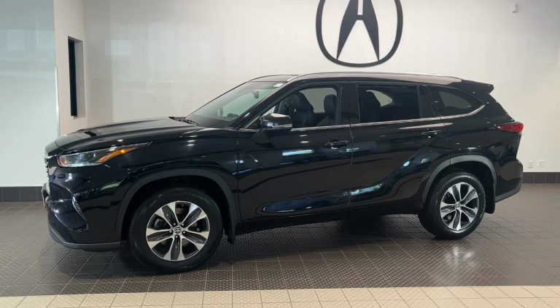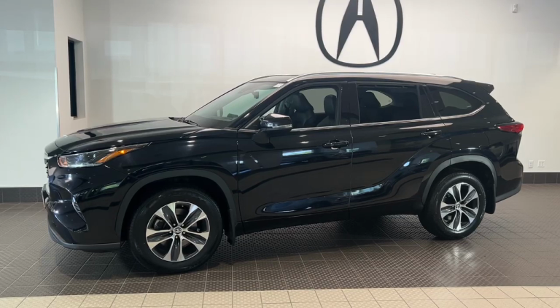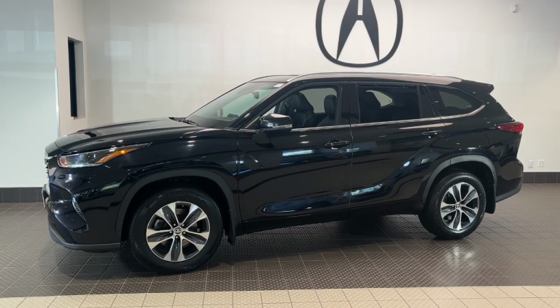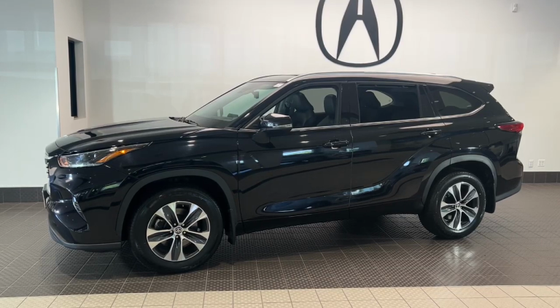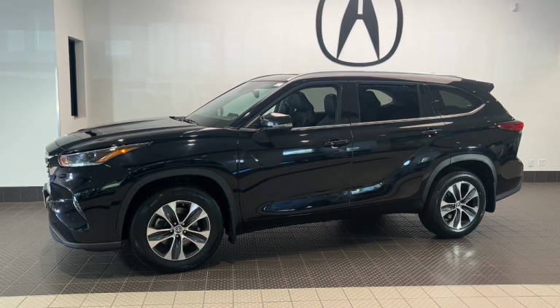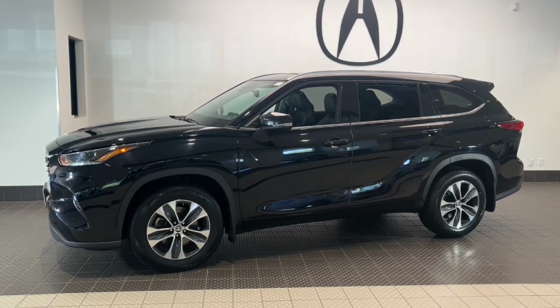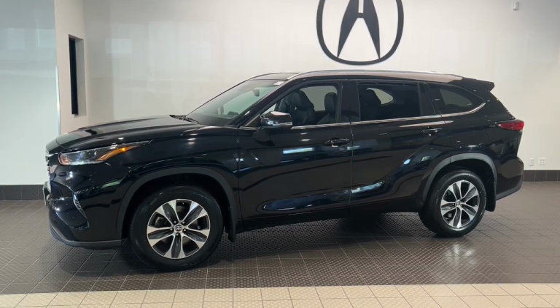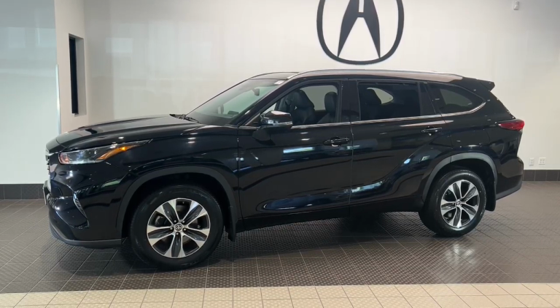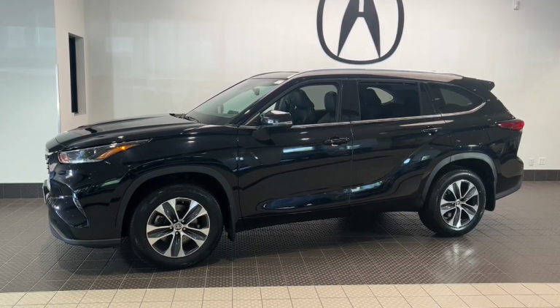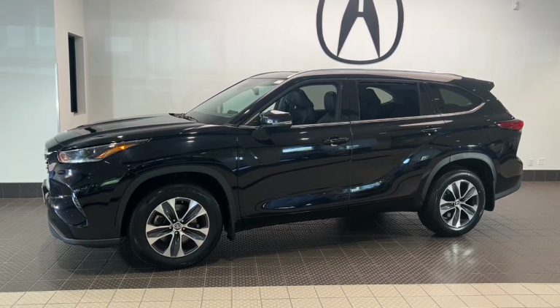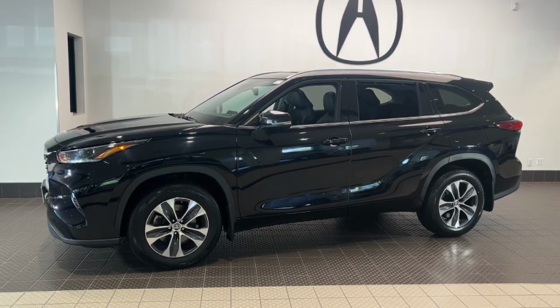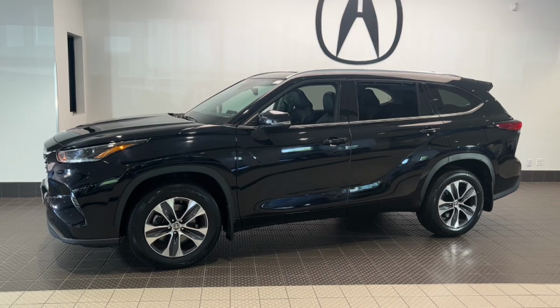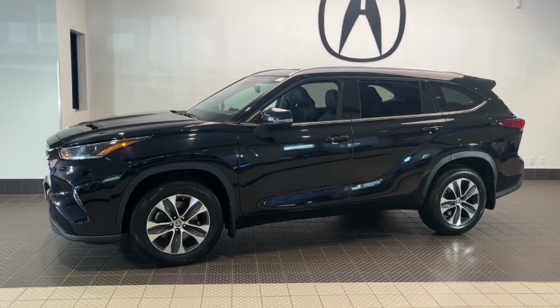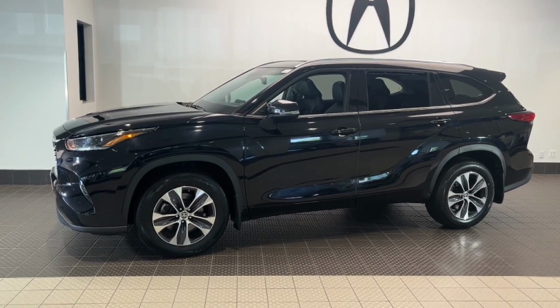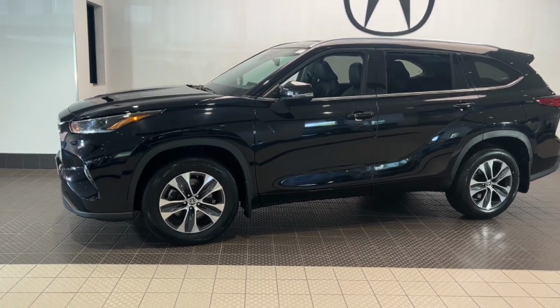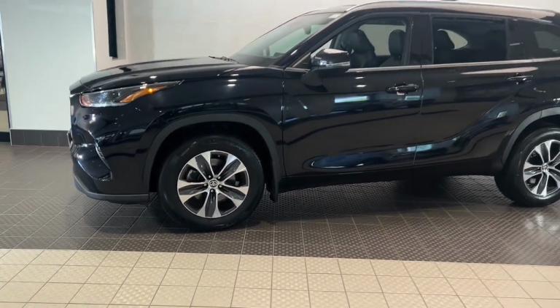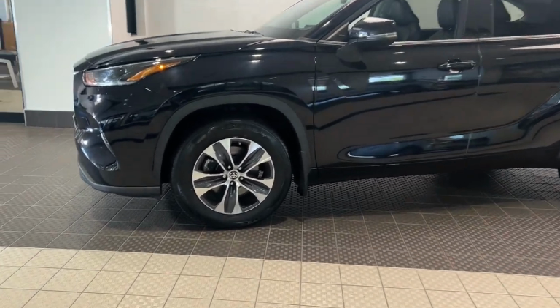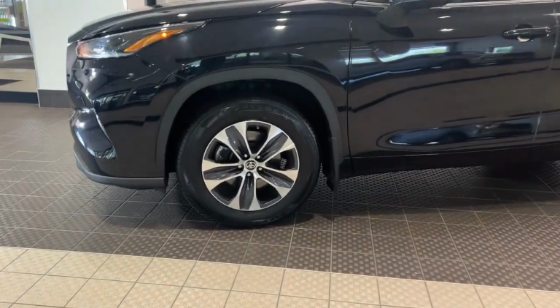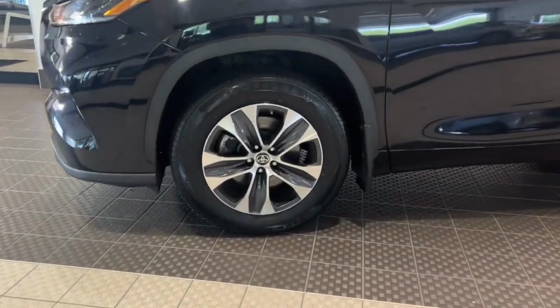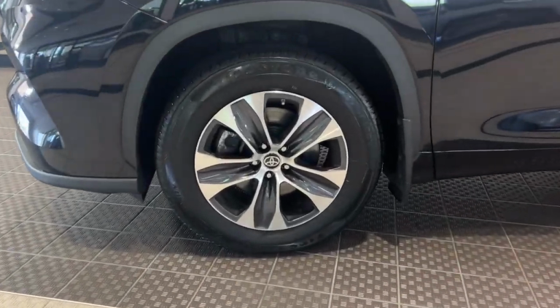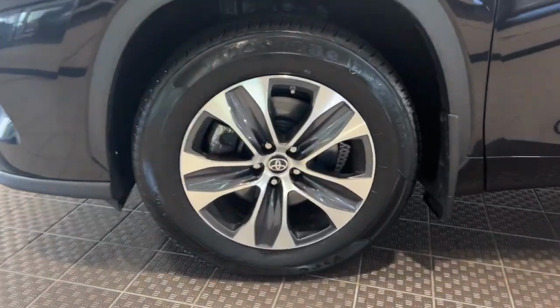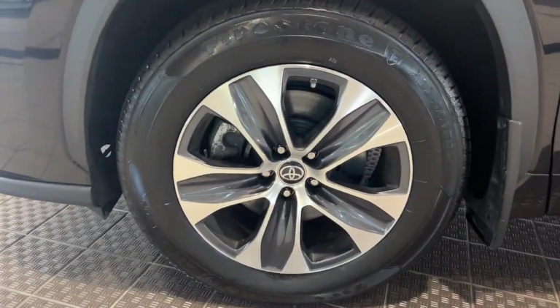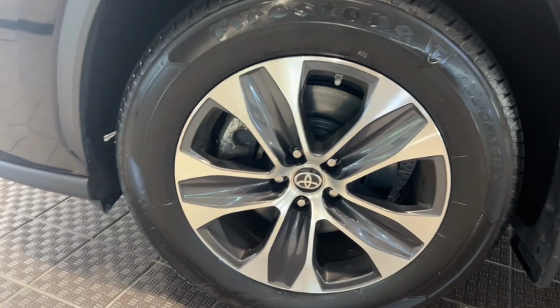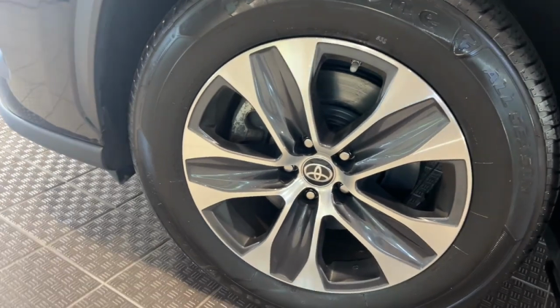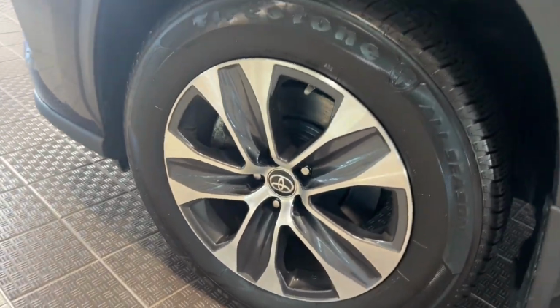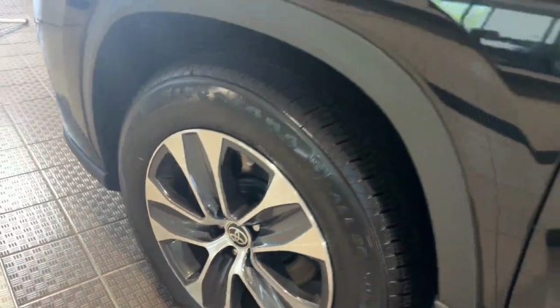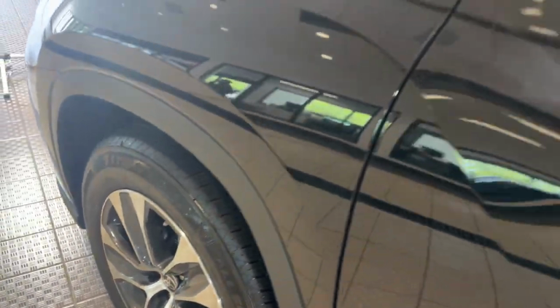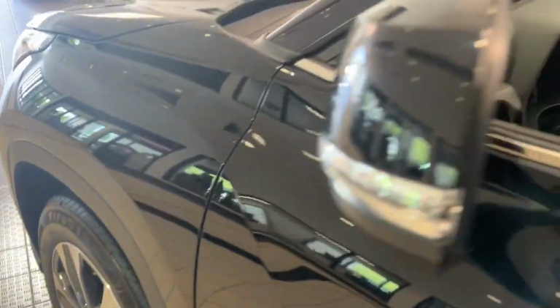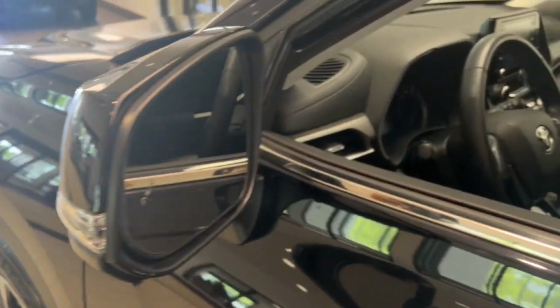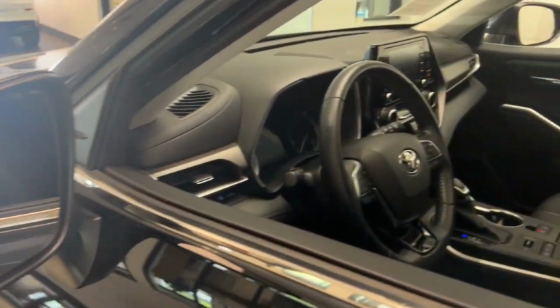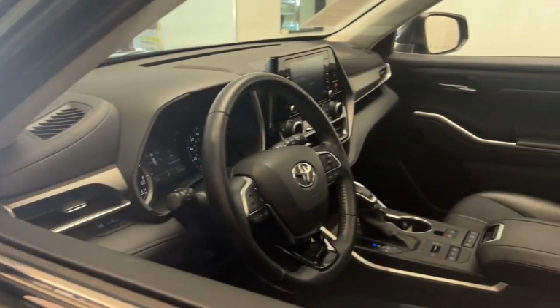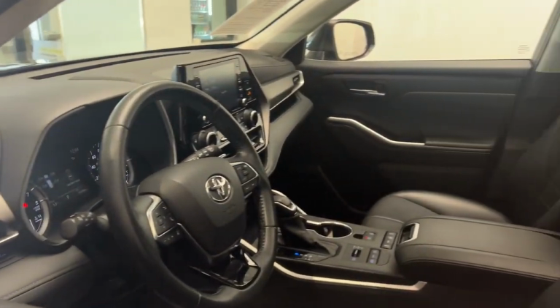Get into the 2021 Toyota Highlander. With less than 60,000 miles on the odometer, this vehicle provides excellent value. This smooth-riding, solidly-built Highlander is ready to meet your family's needs.